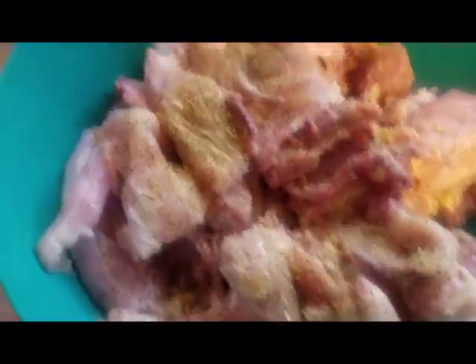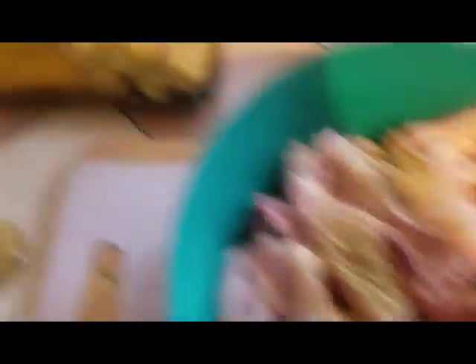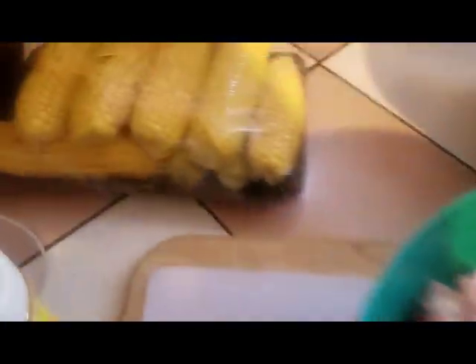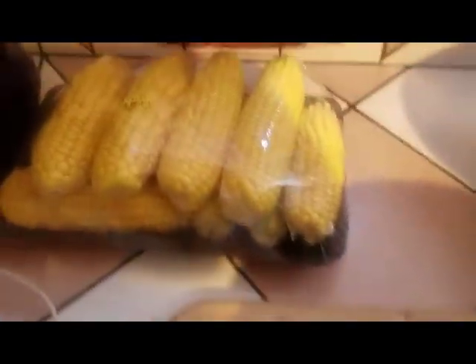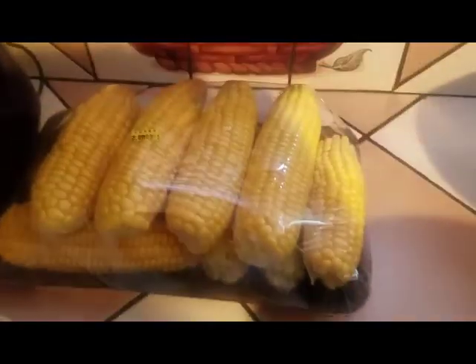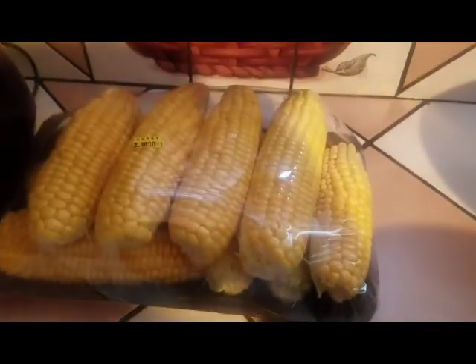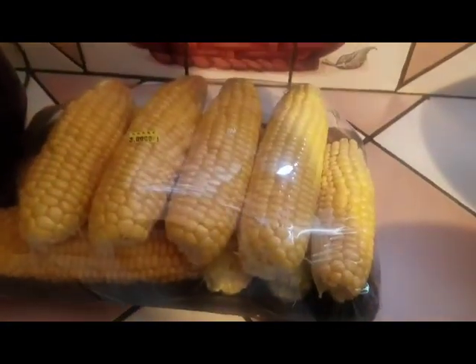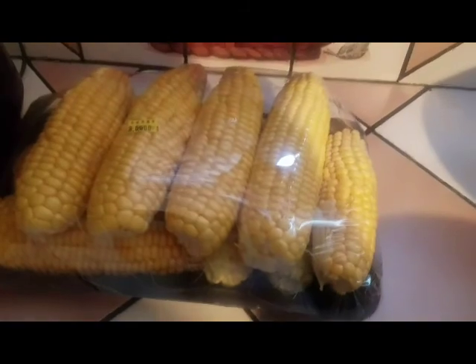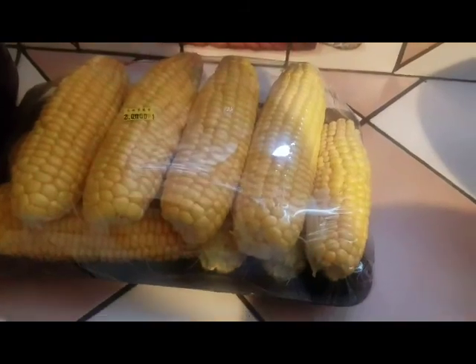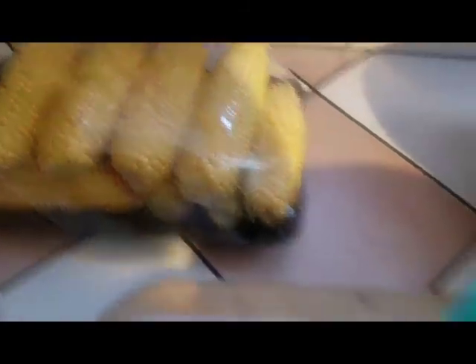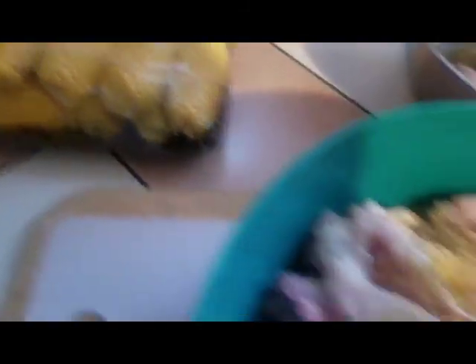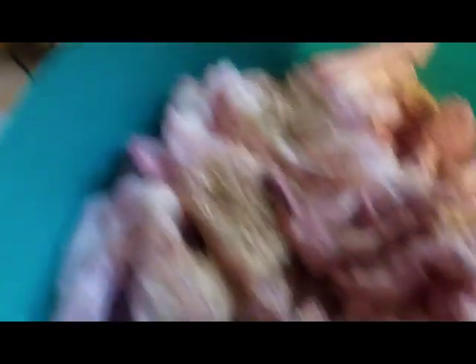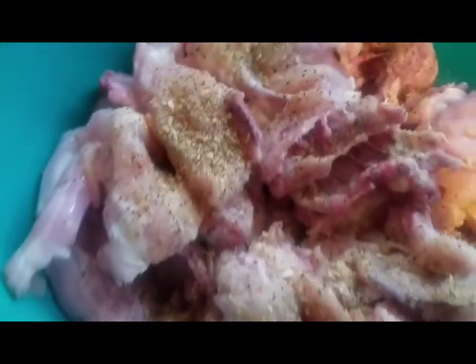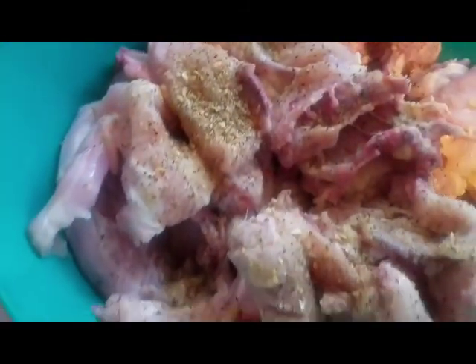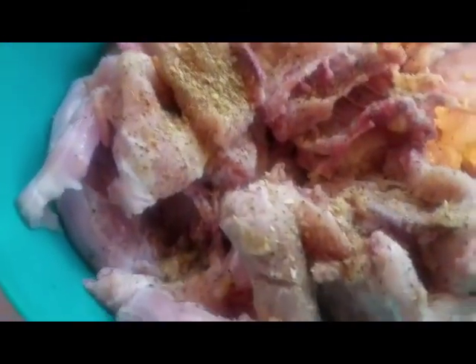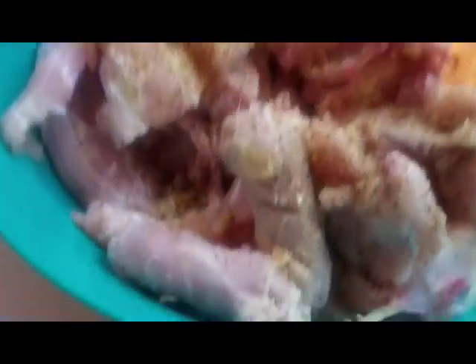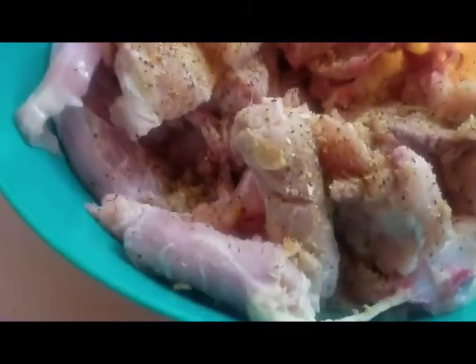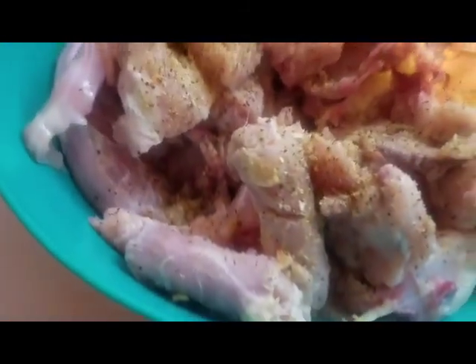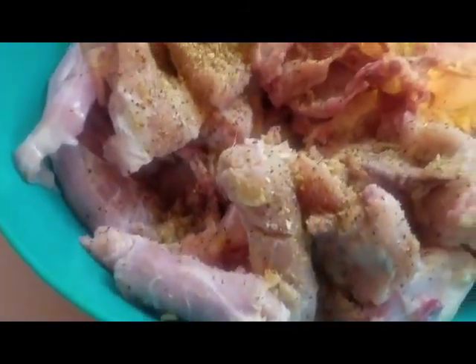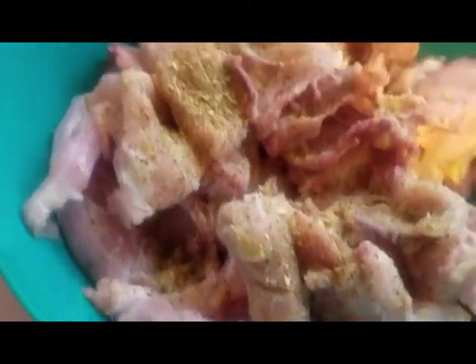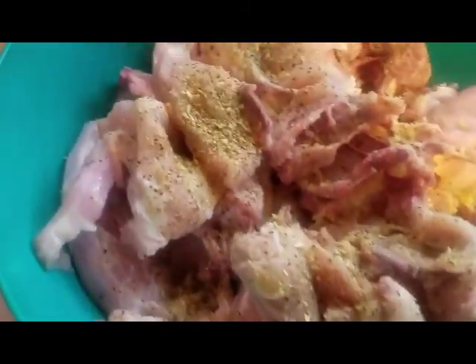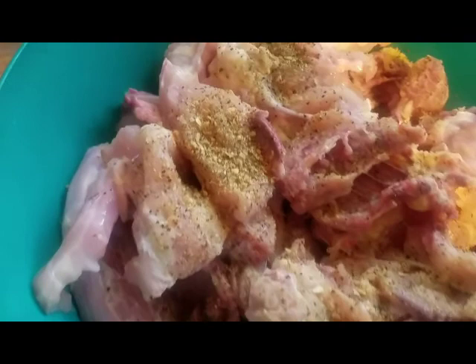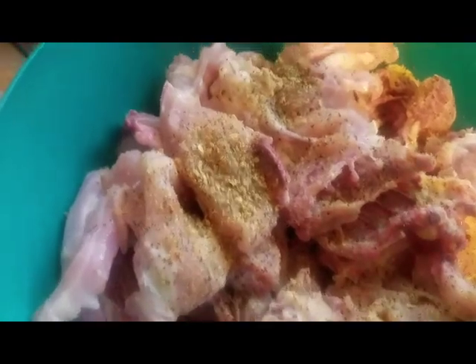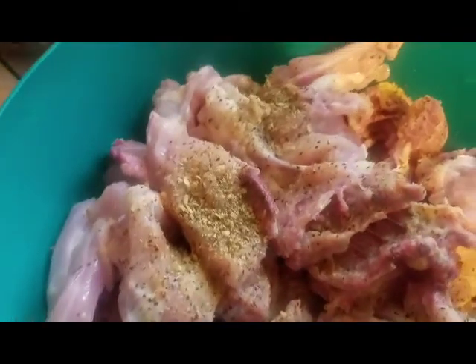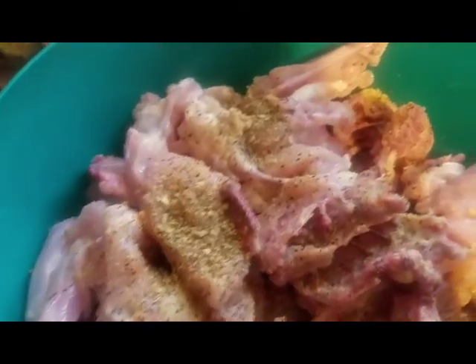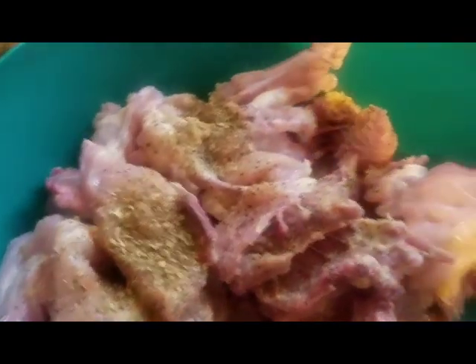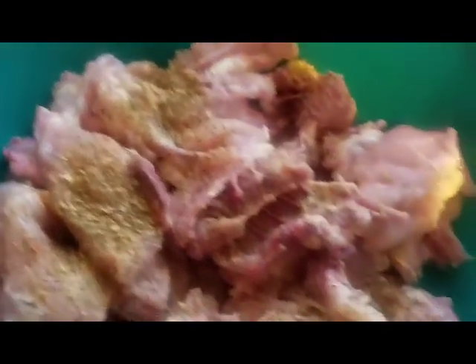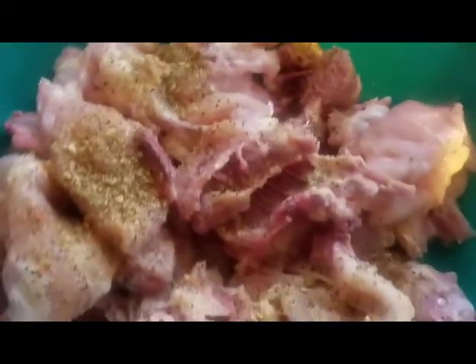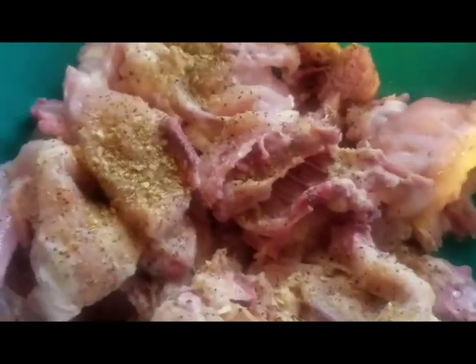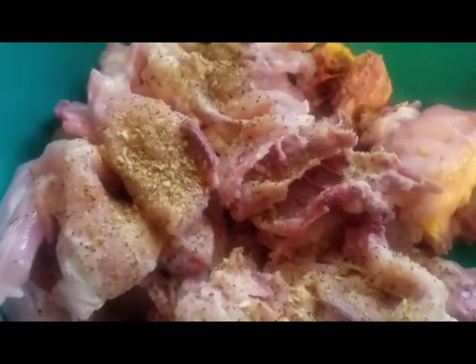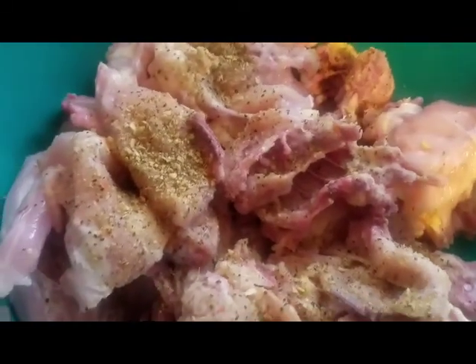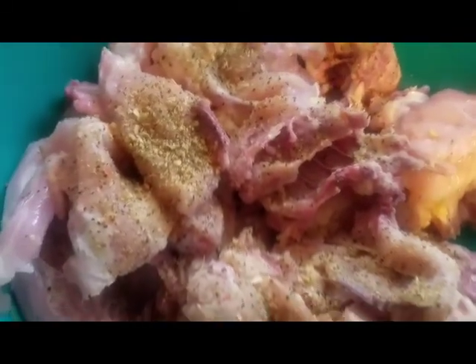I might do some corn tonight too, cook some corn. But this is my curry chicken back now. About to season it up now, rub it in, and get it started.